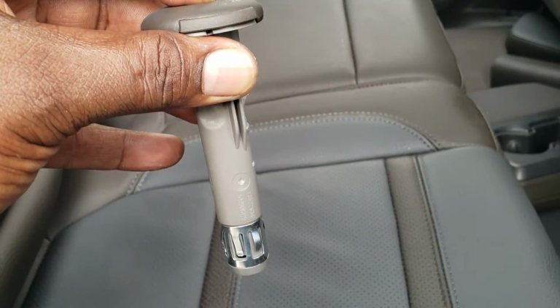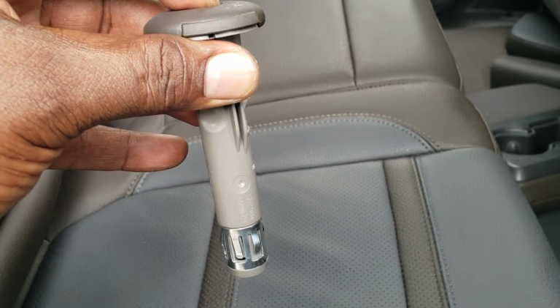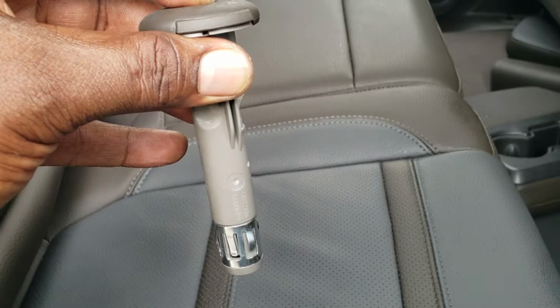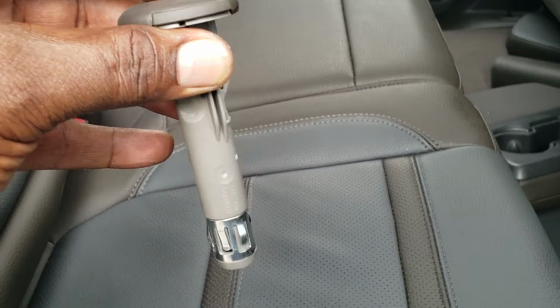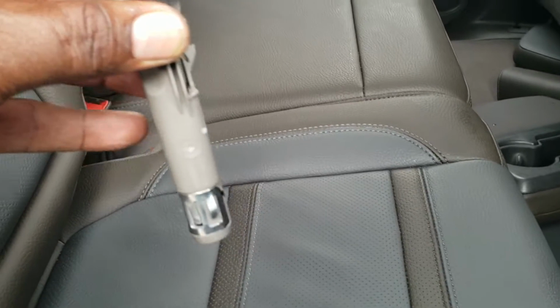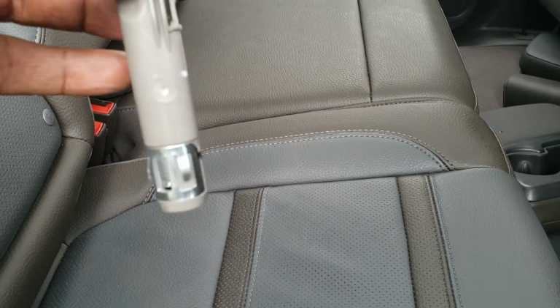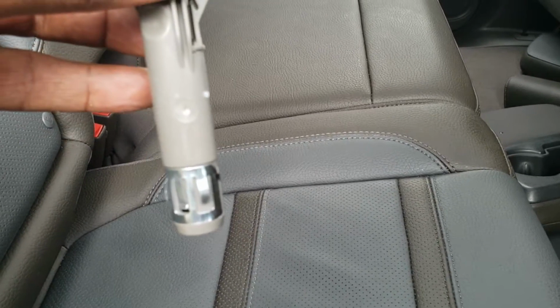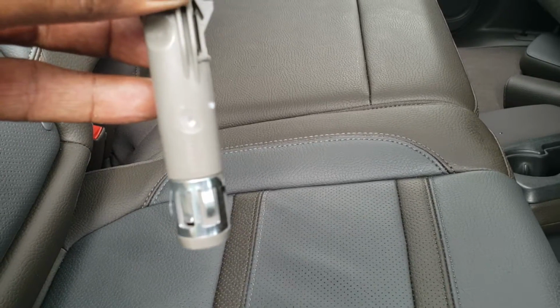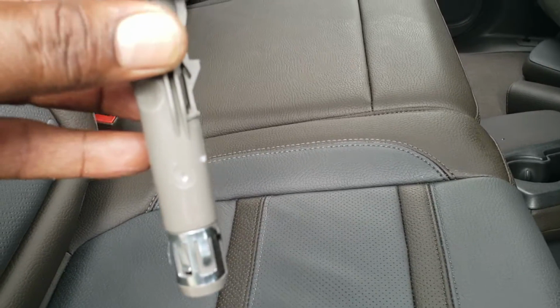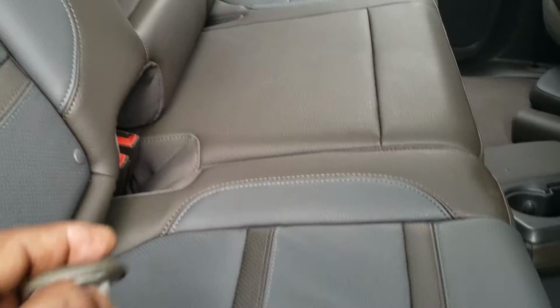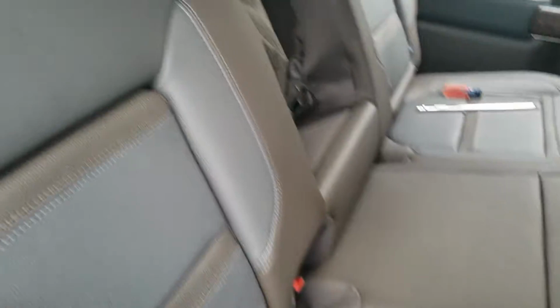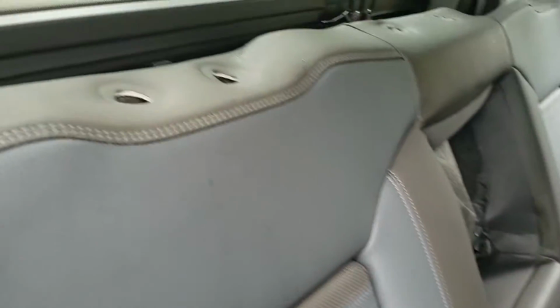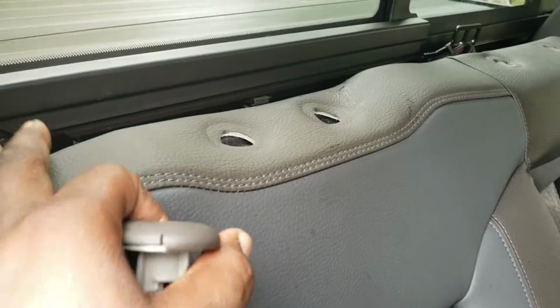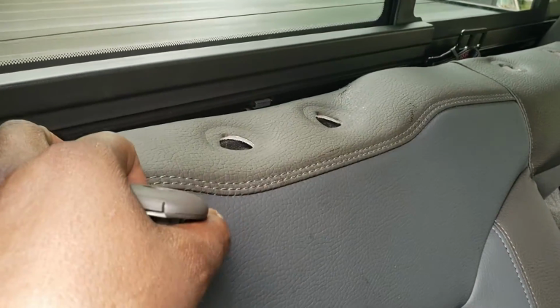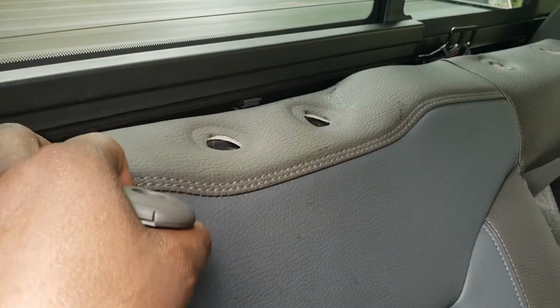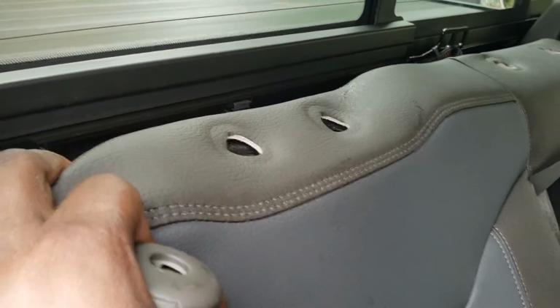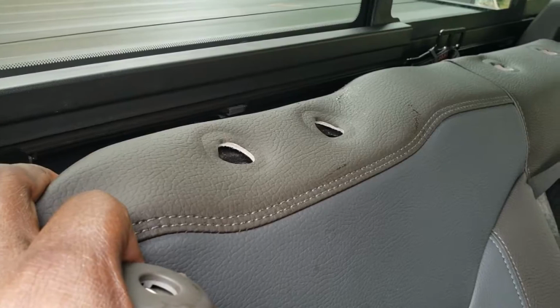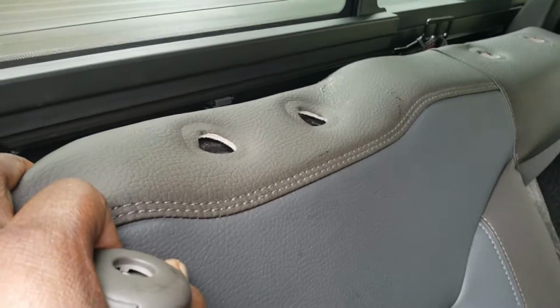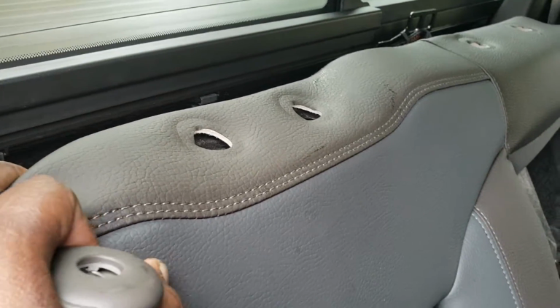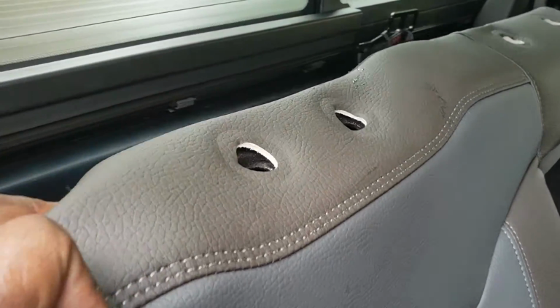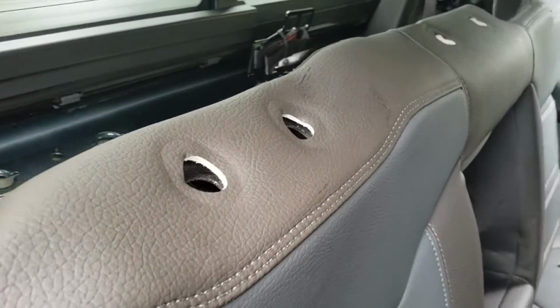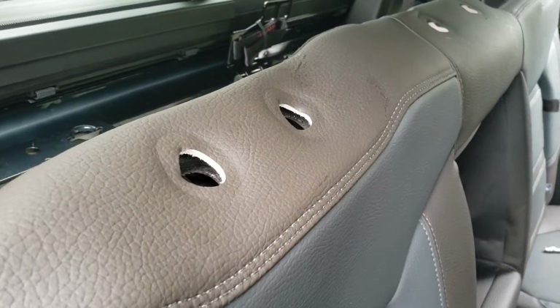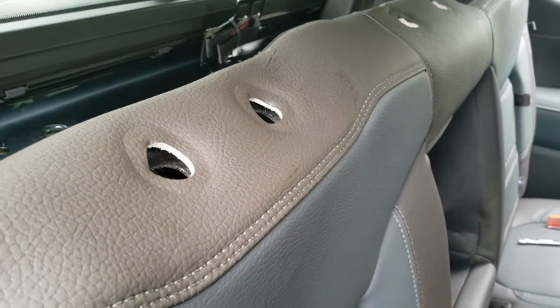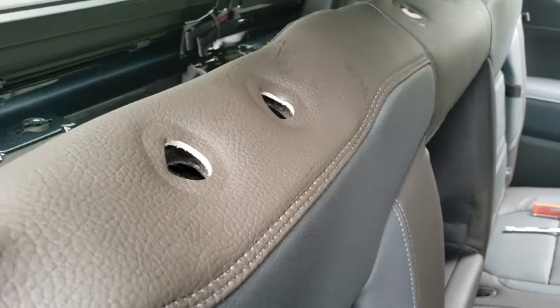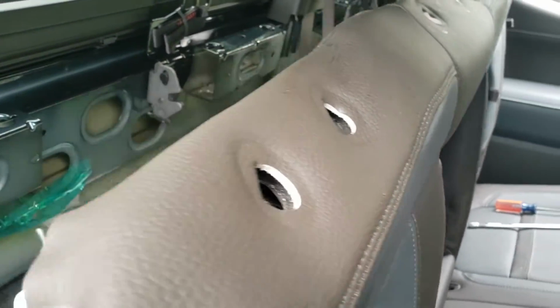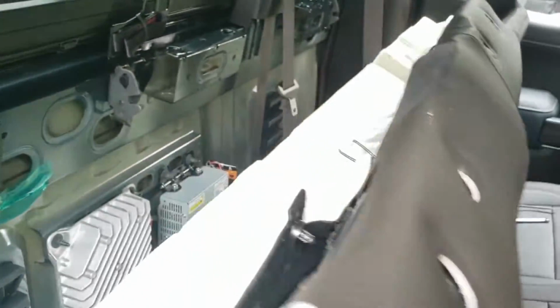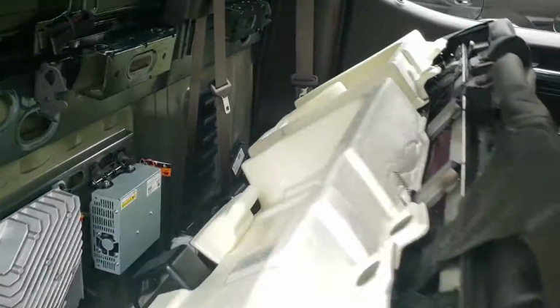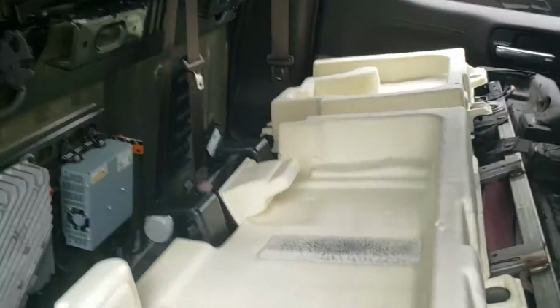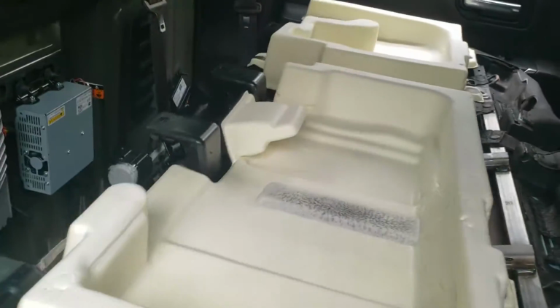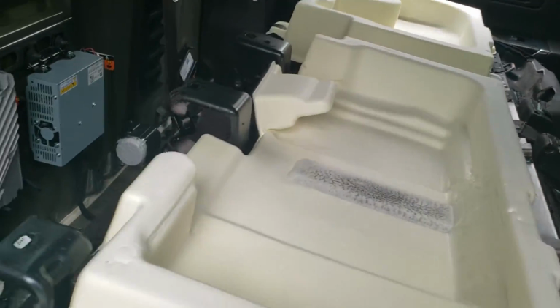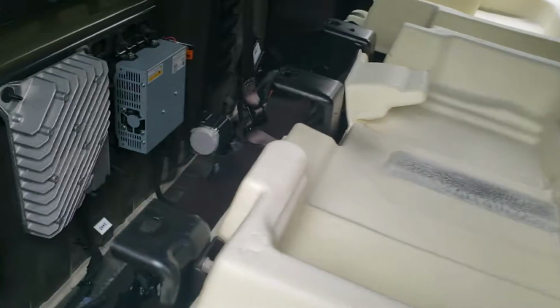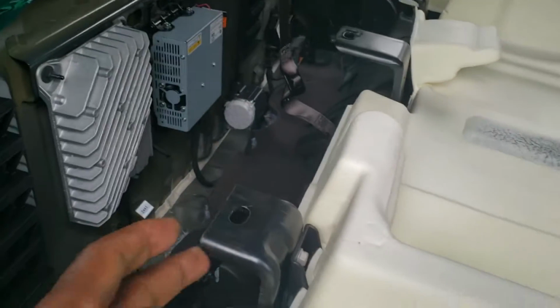When you push them down far enough, they kind of lock in place. So you have to take these clips off to get access to the top of the seat, where you can sort of pull it back — which is what I did. Also, down beneath you'll see the four clips.